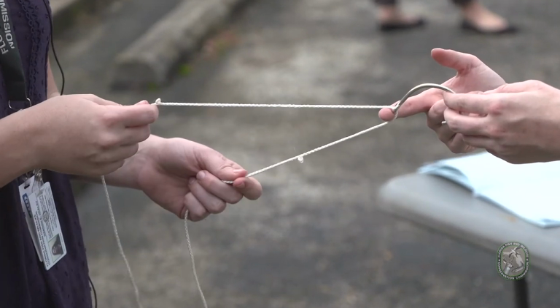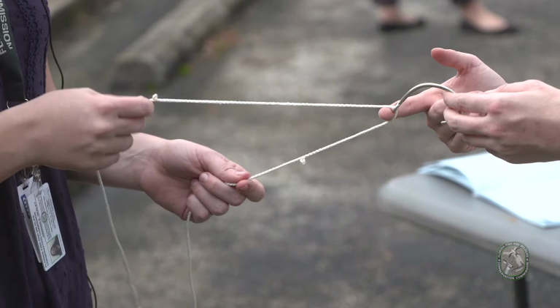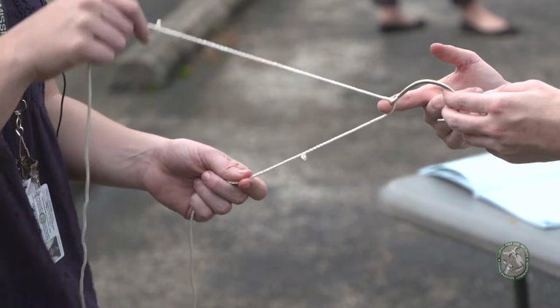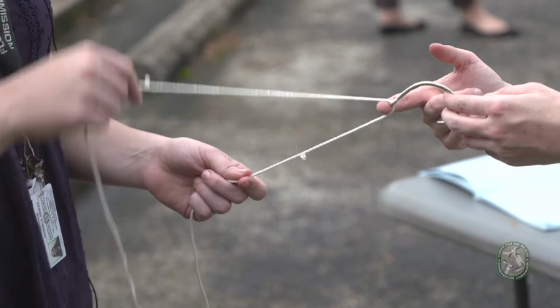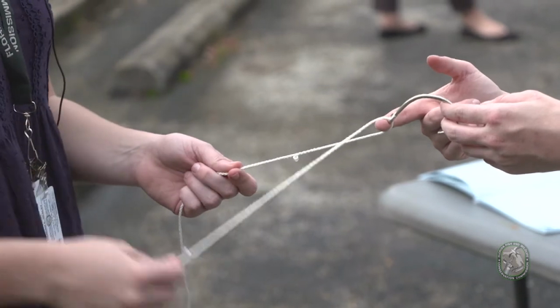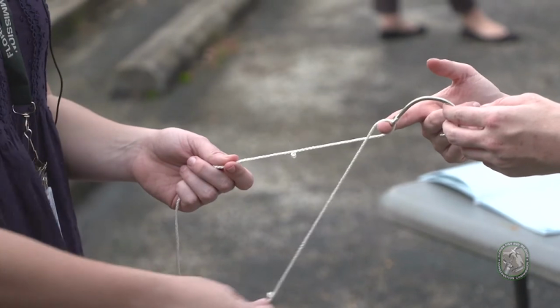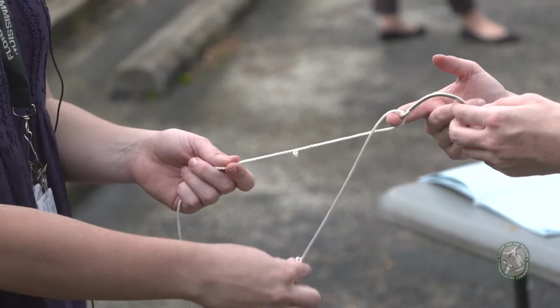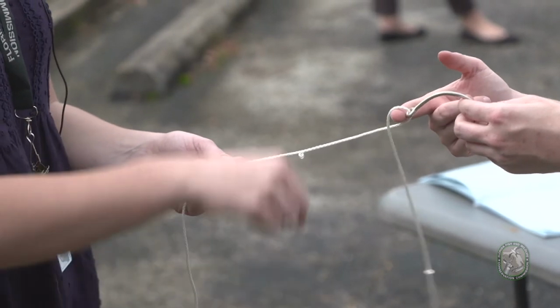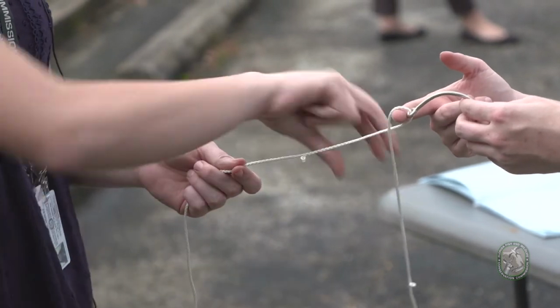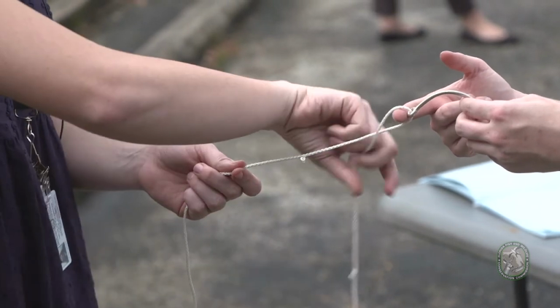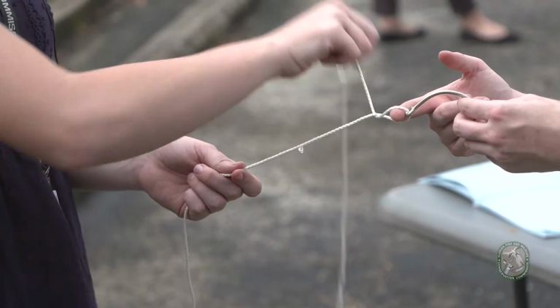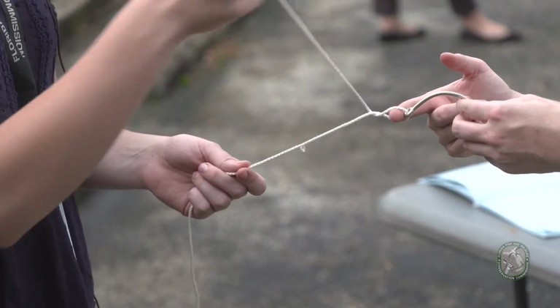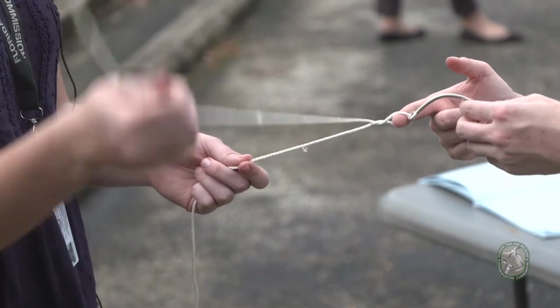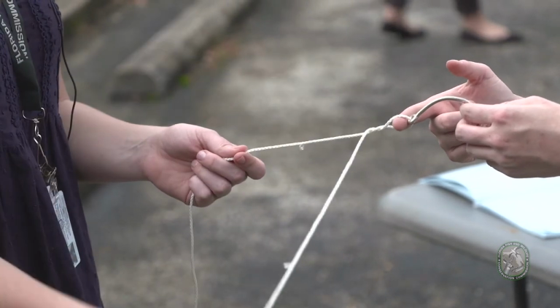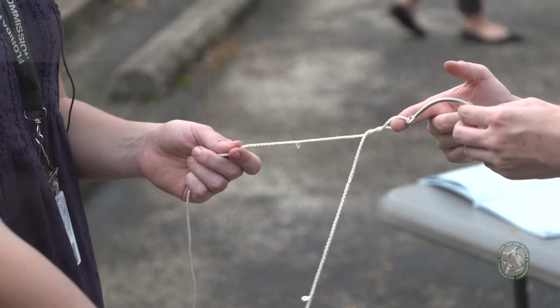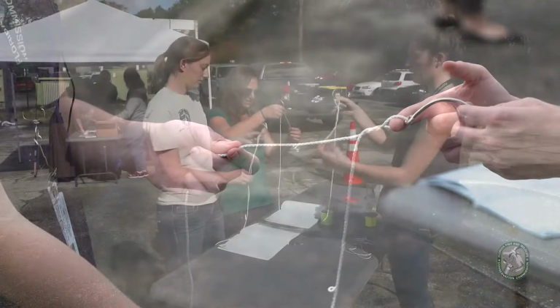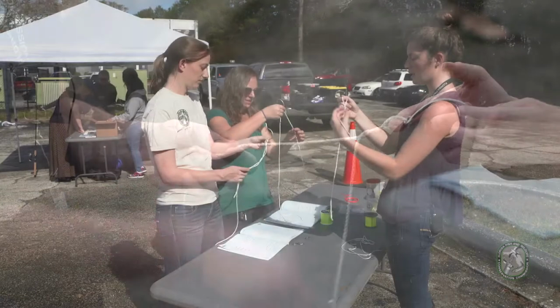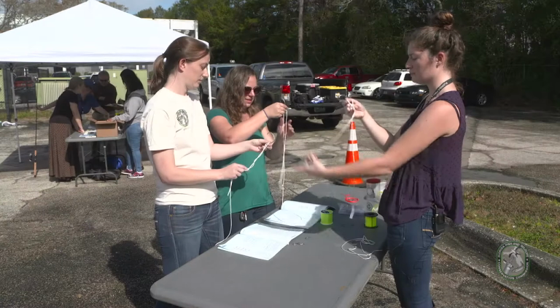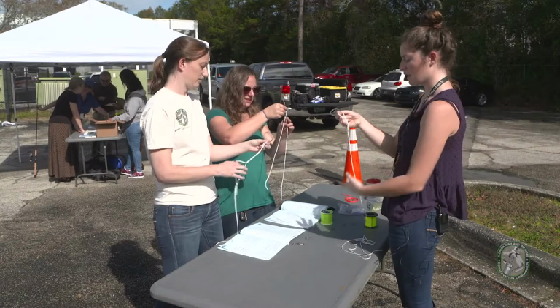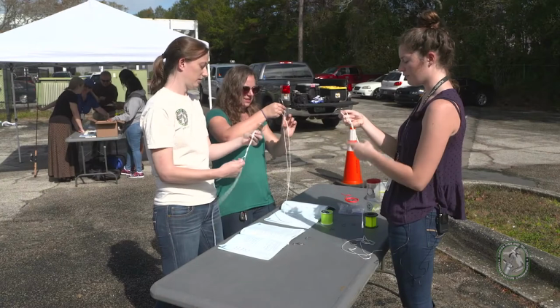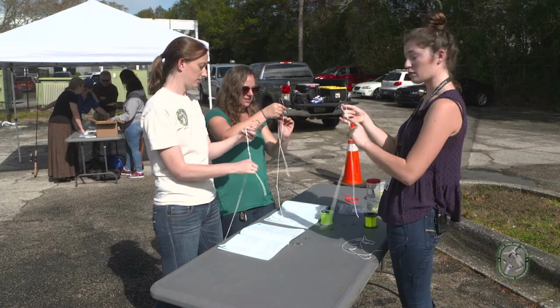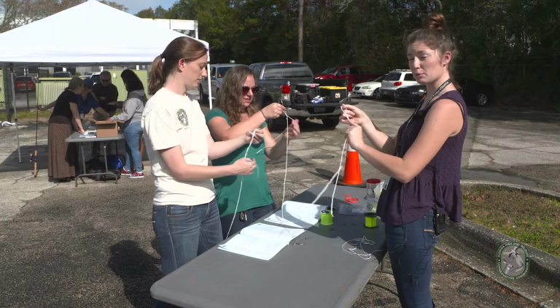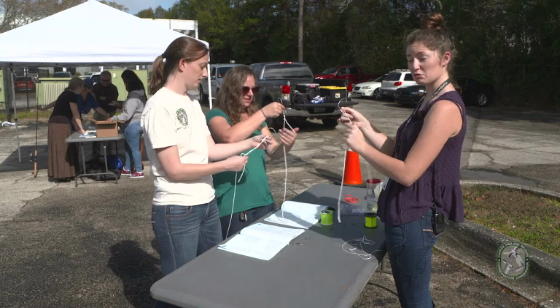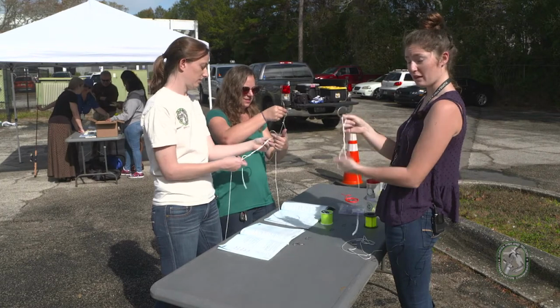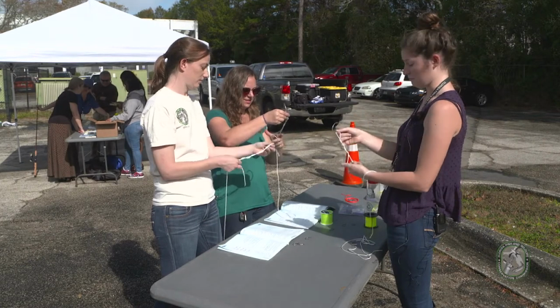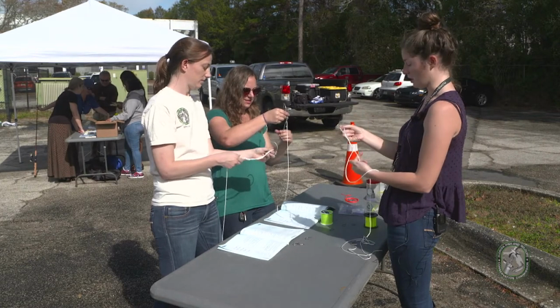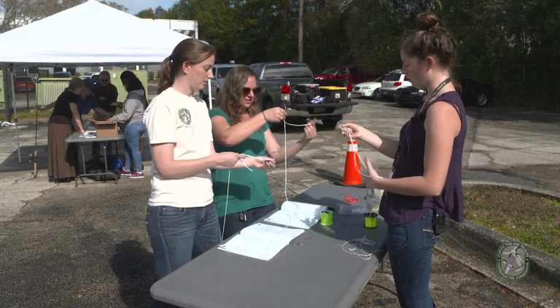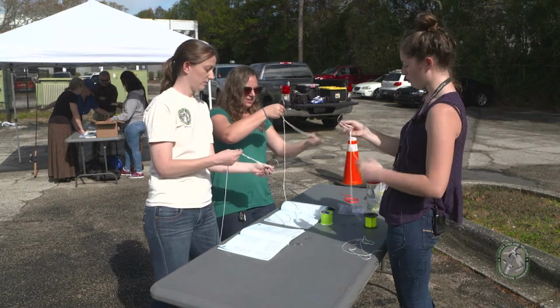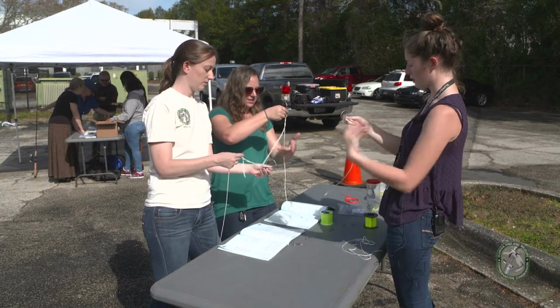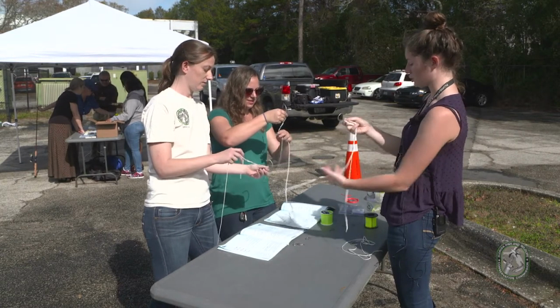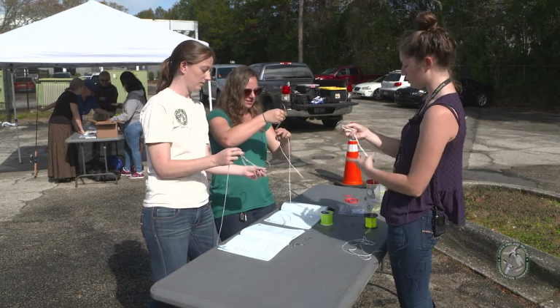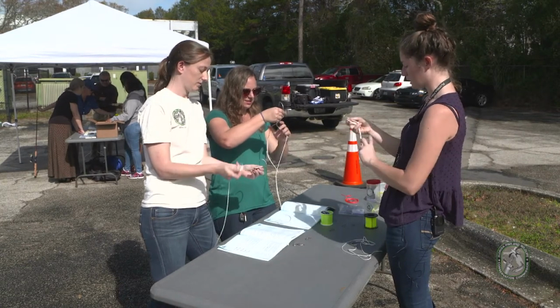You're going to hold one line straight and twist the other one around at least five times. Some people do seven — nothing wrong with being a little extra protected.